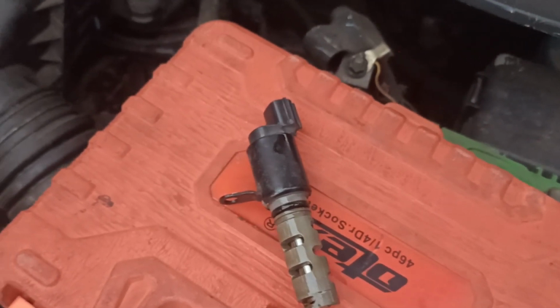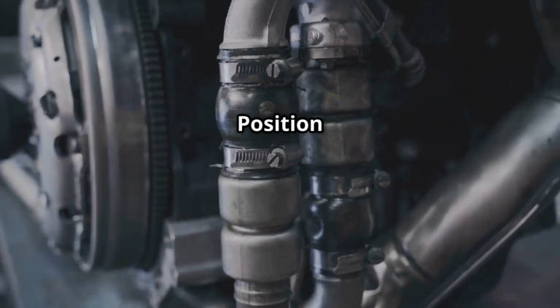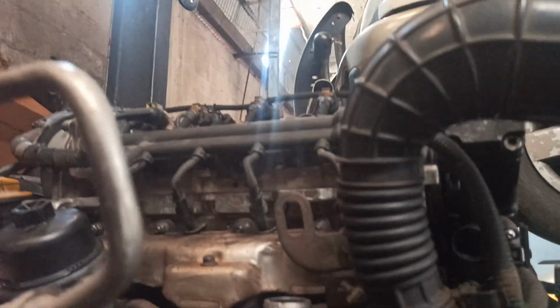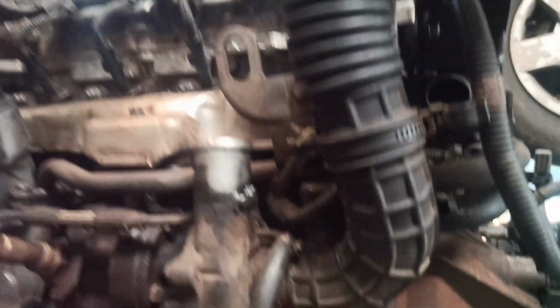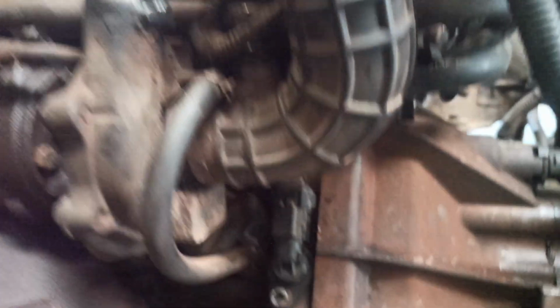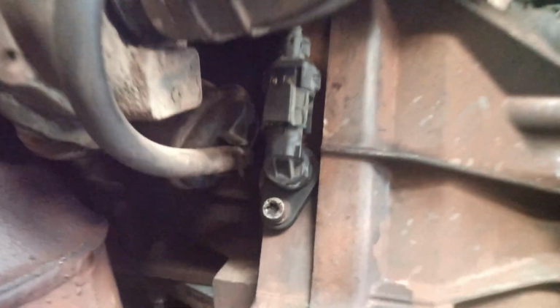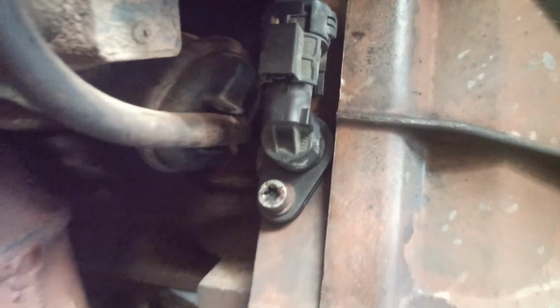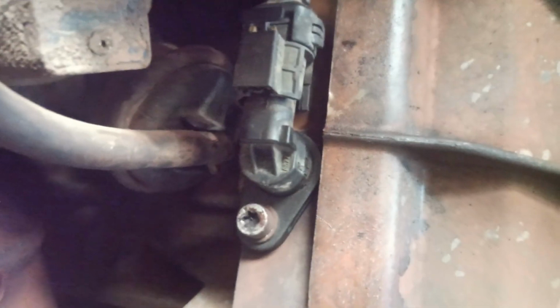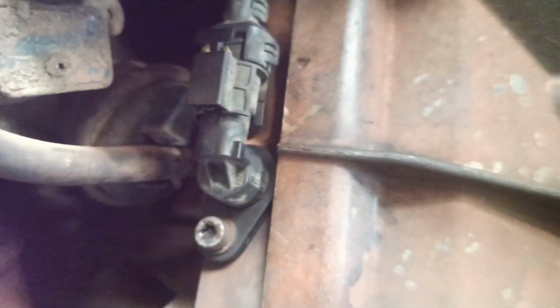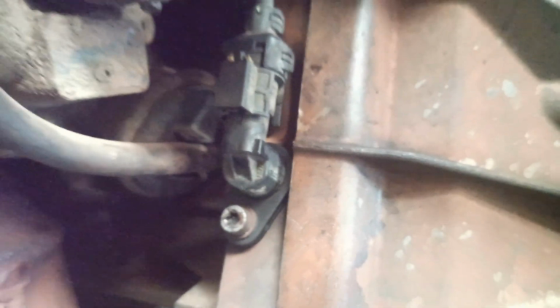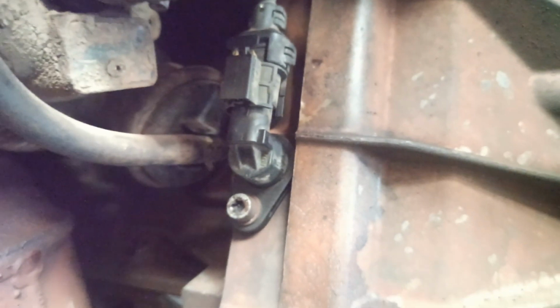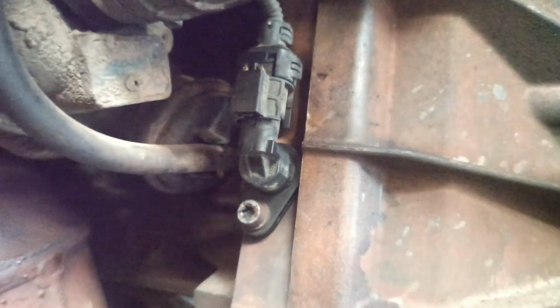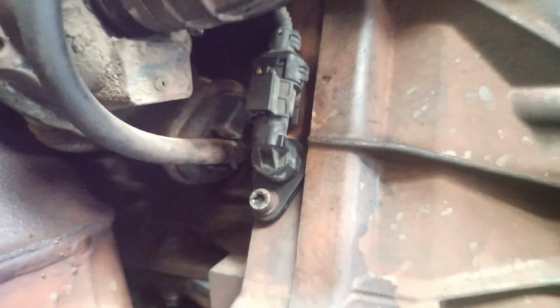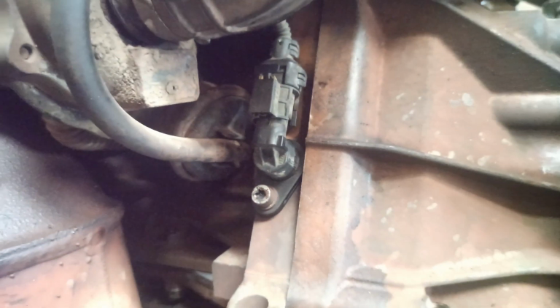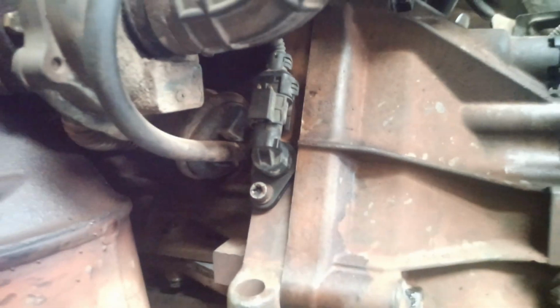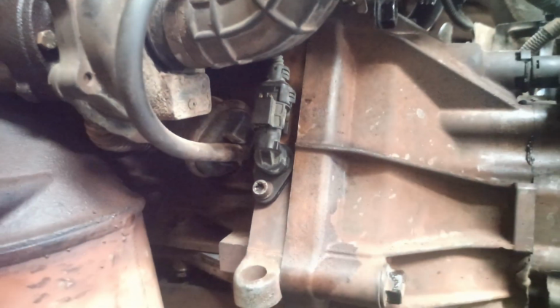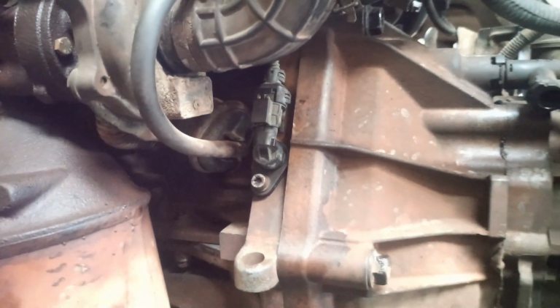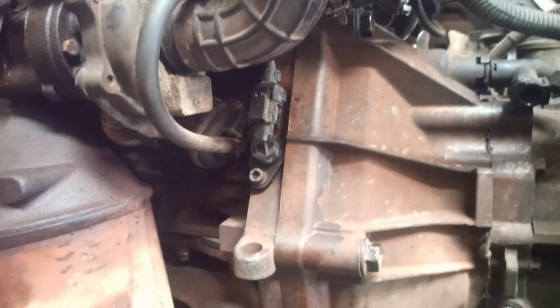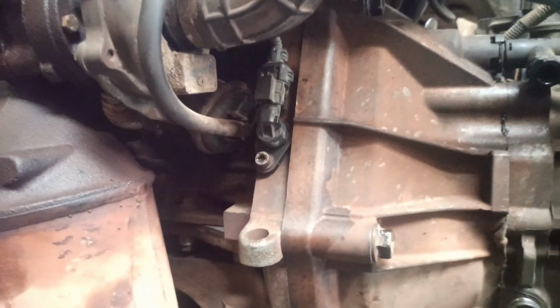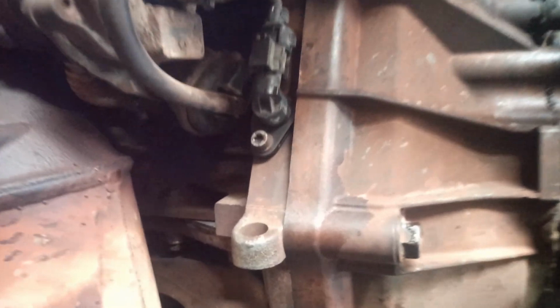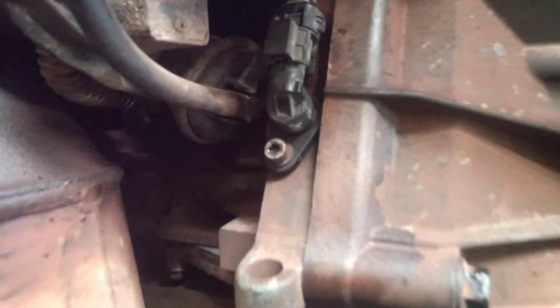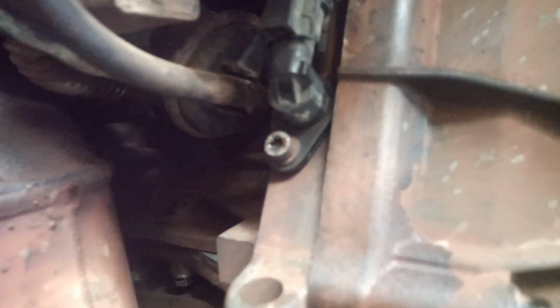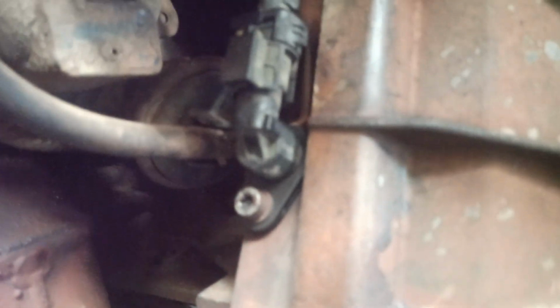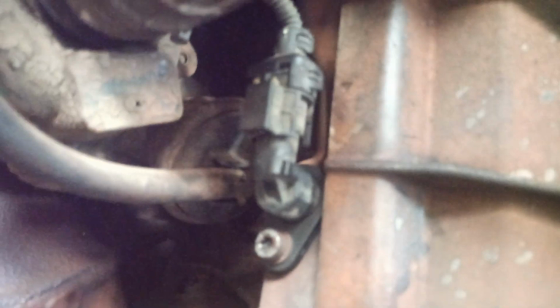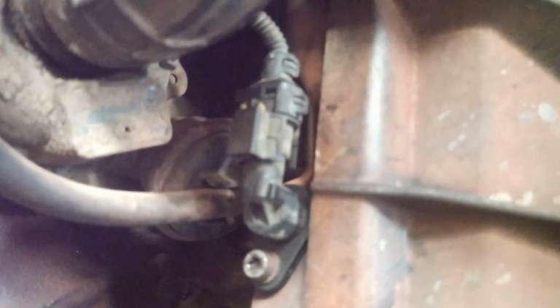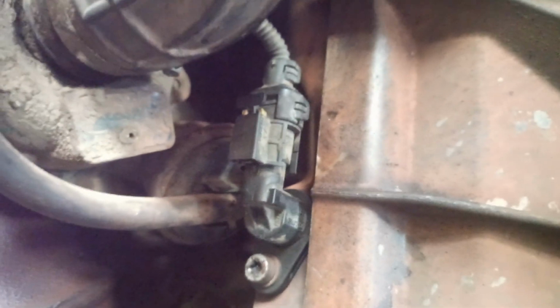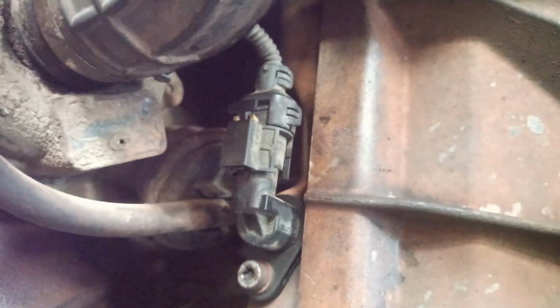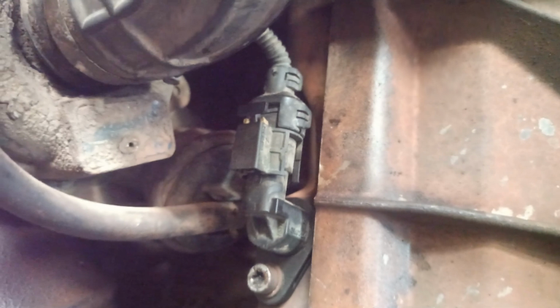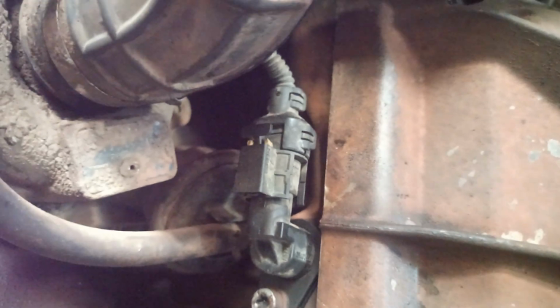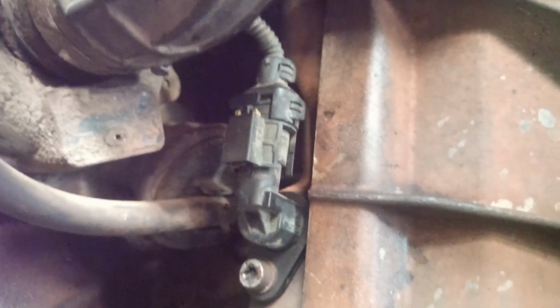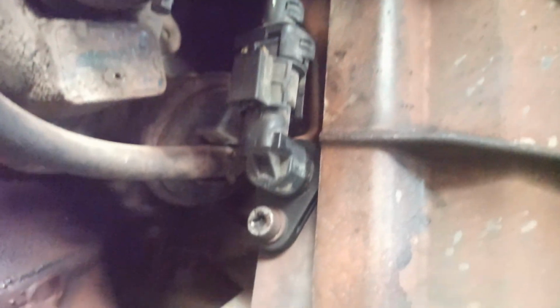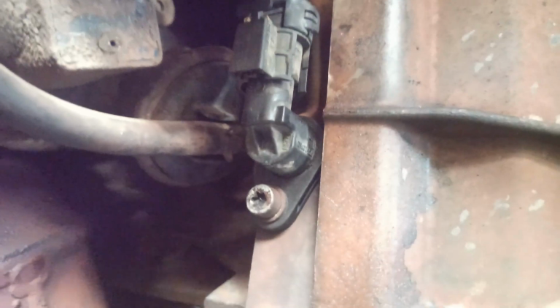The crankshaft position sensor, often abbreviated as CKP, is located near the crankshaft pulley or flywheel, often on the engine block. Here's a tip: check your car's service manual for the exact sensor location specific to your model.